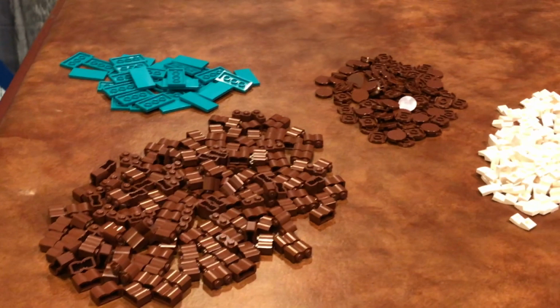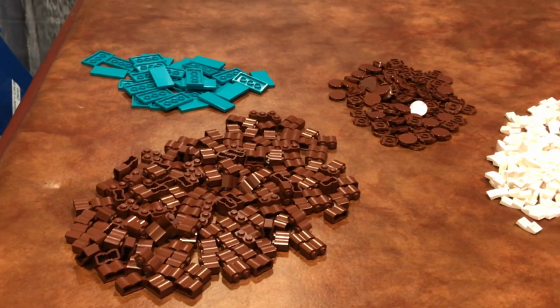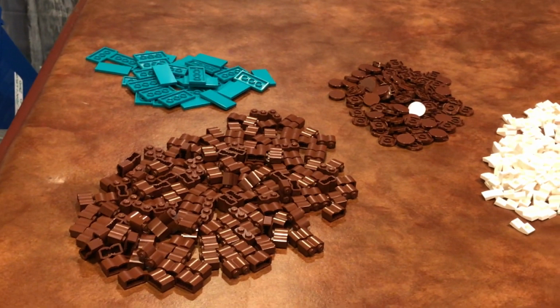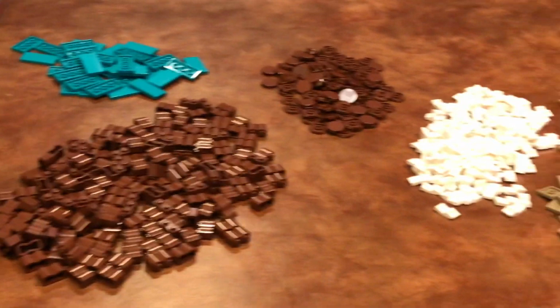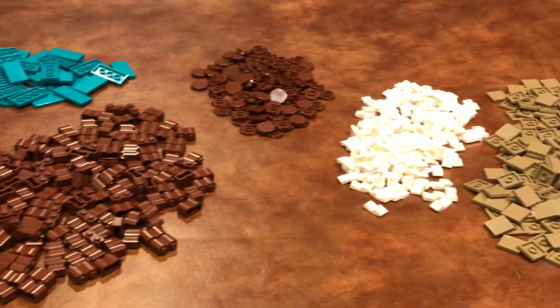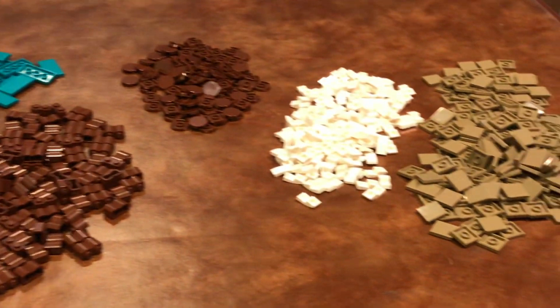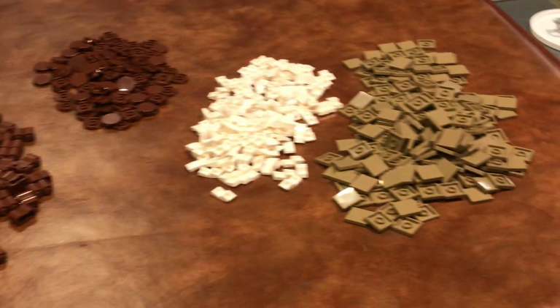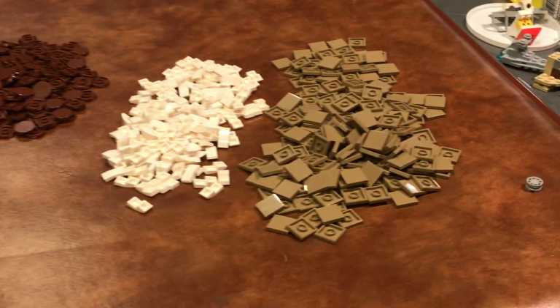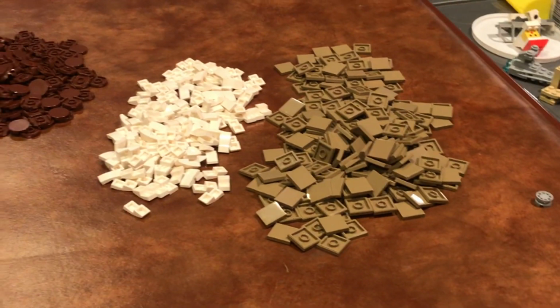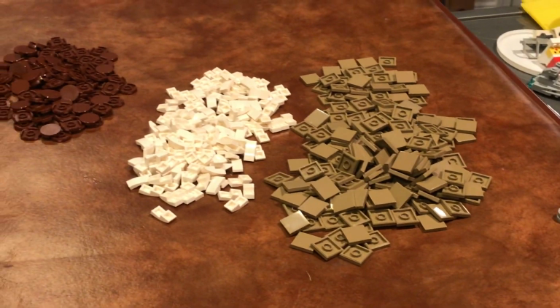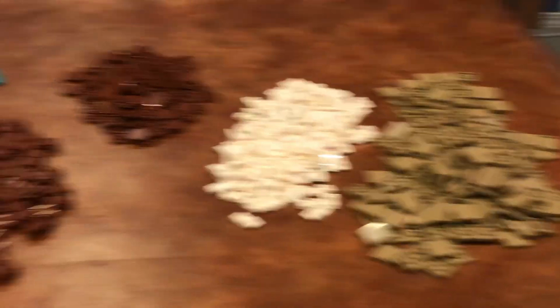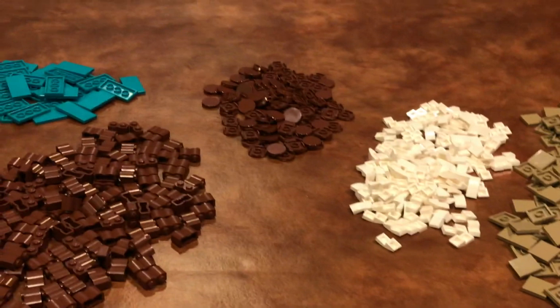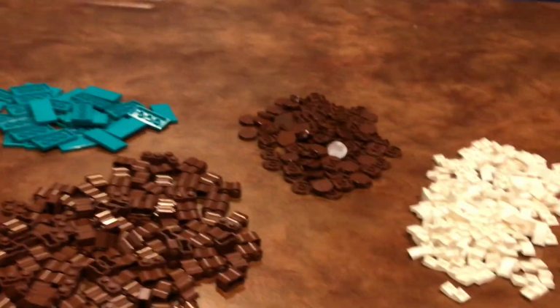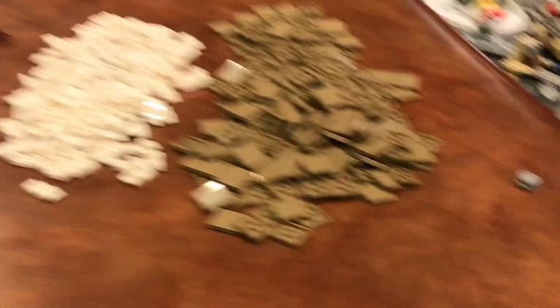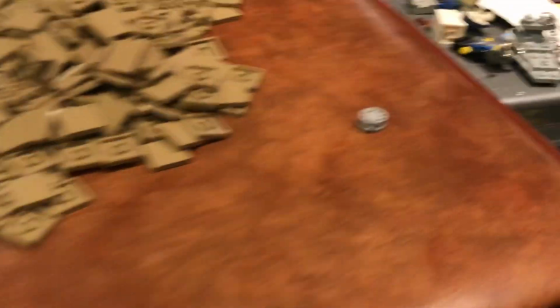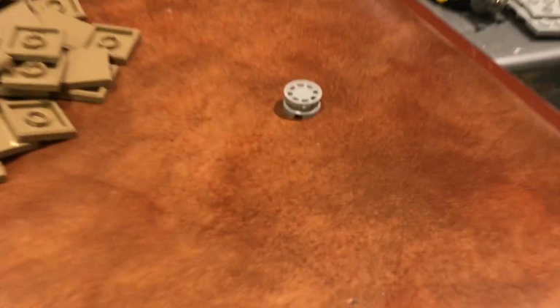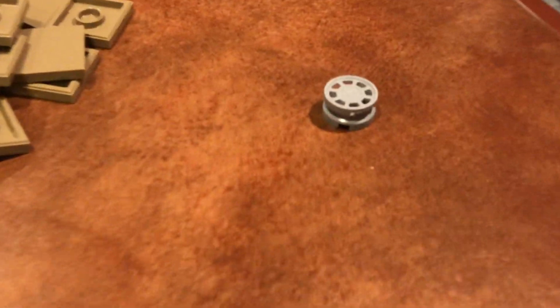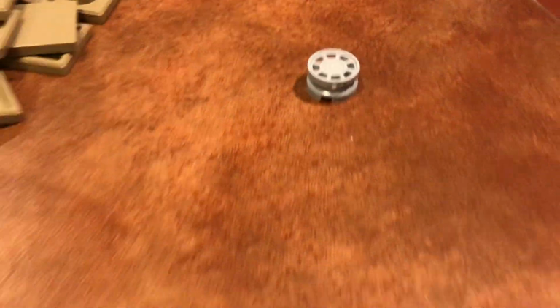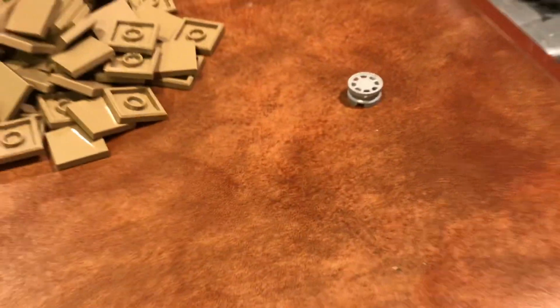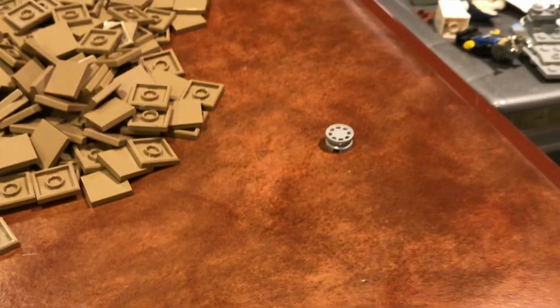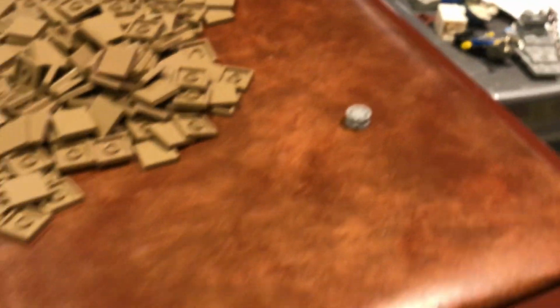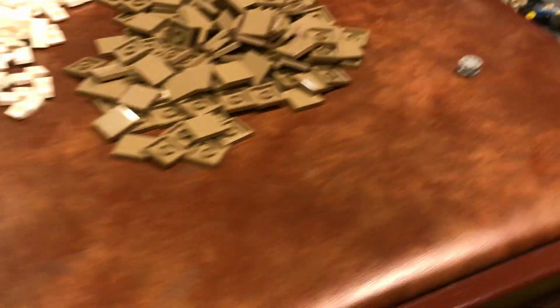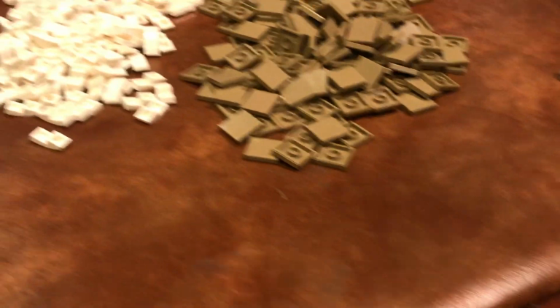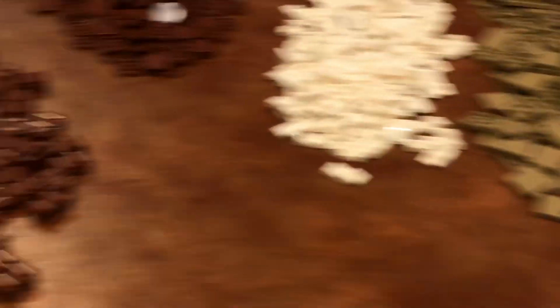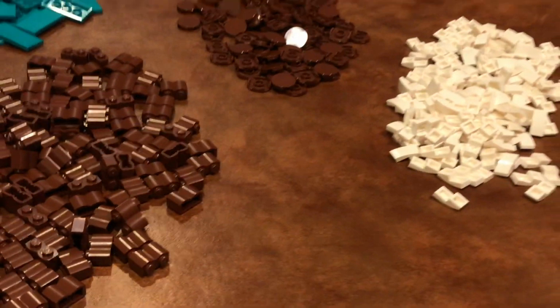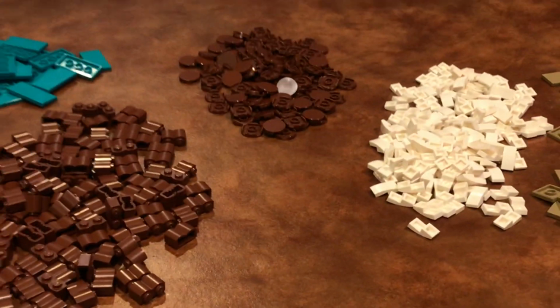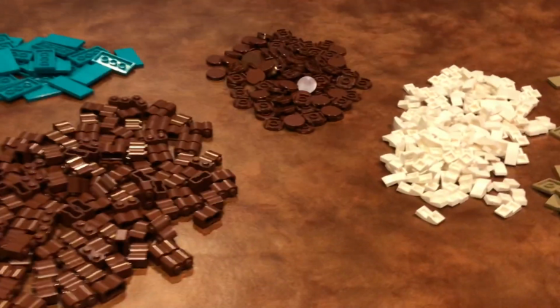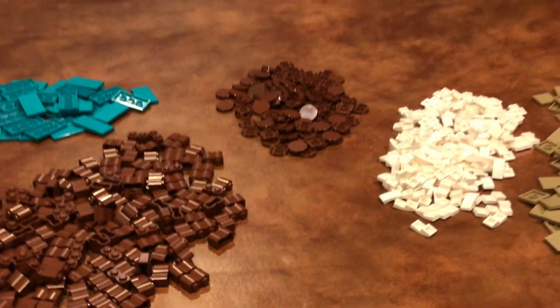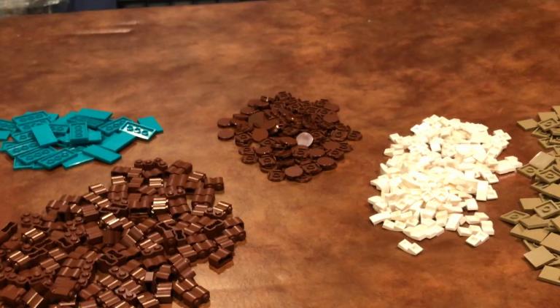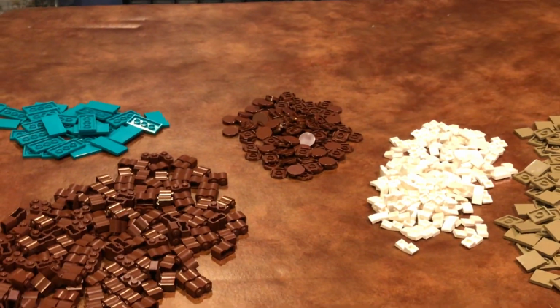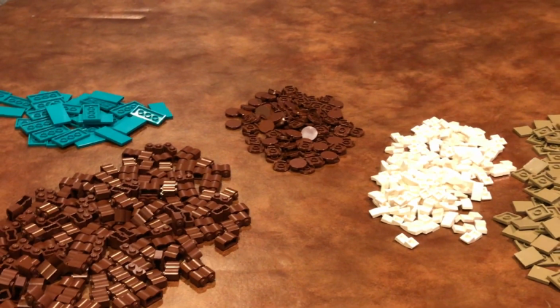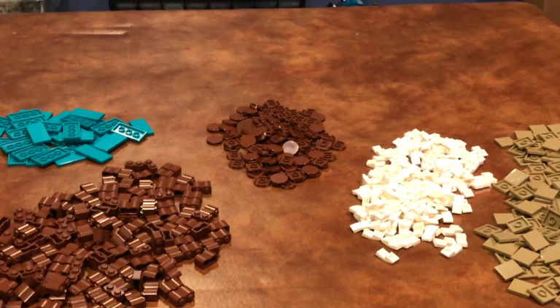So yeah, this is my little haul video — all the pieces I got. Some will be useful, some will not be useful. I don't know how that one piece got in there; it's super weird. But anyways, thanks for watching and I'll see you in the next video.